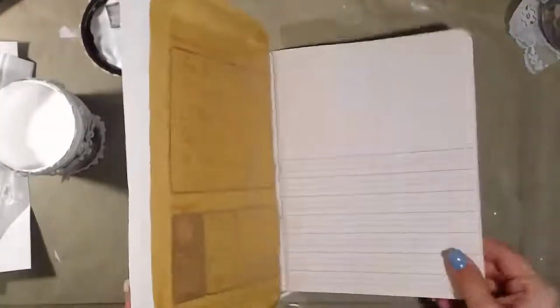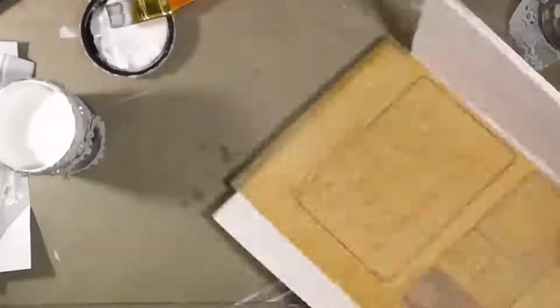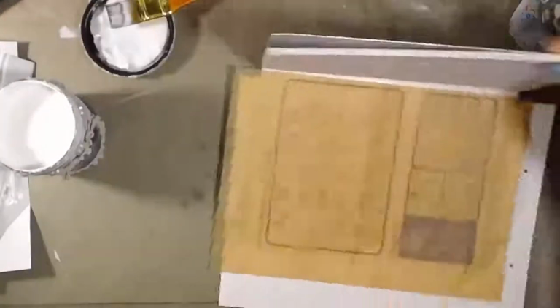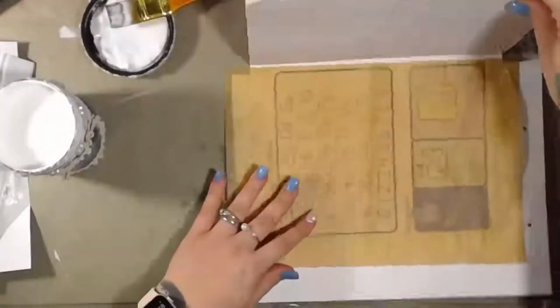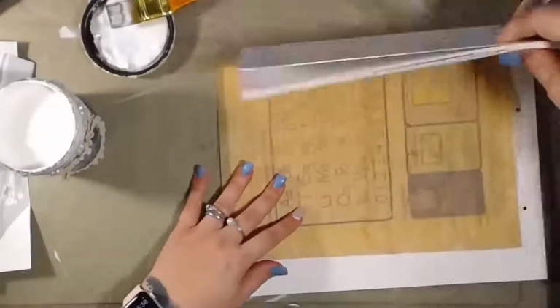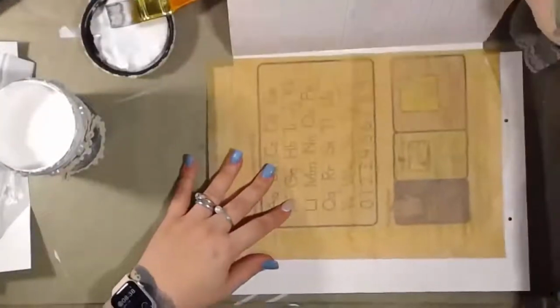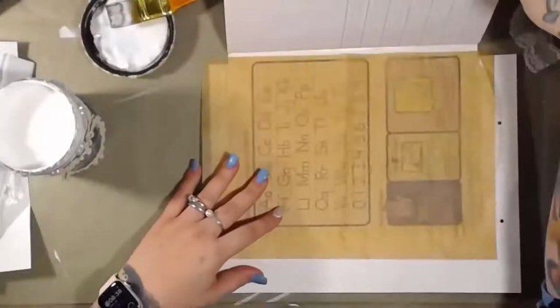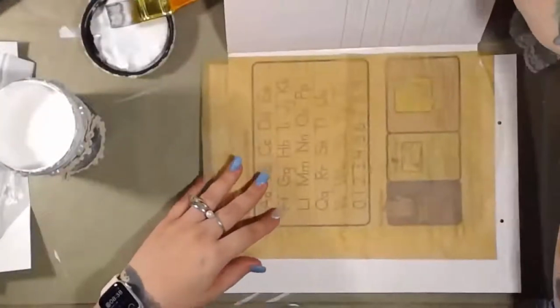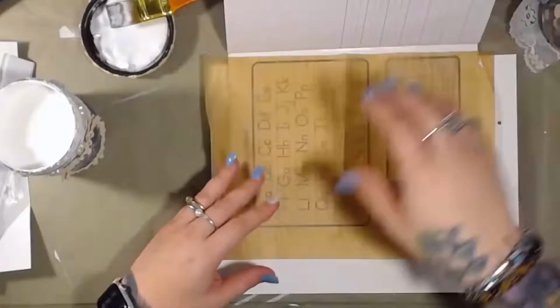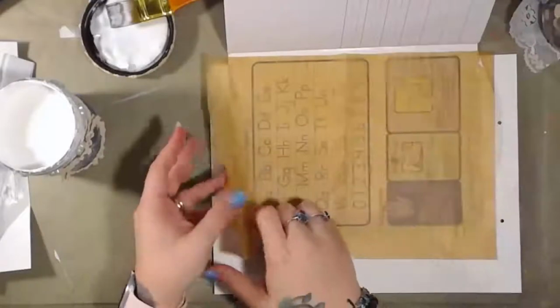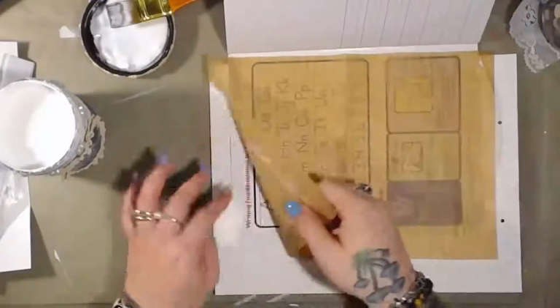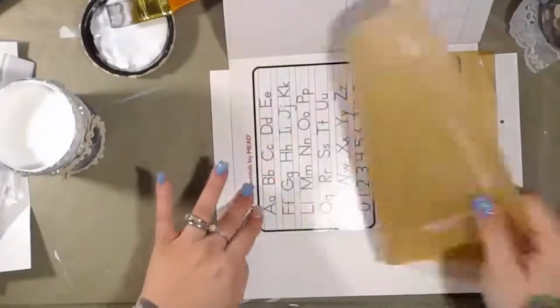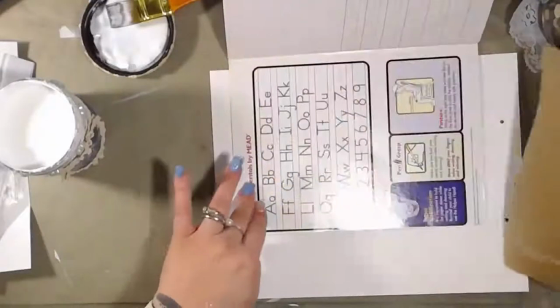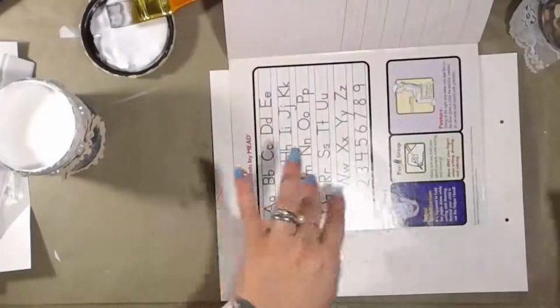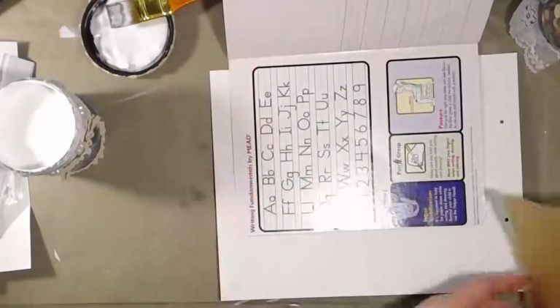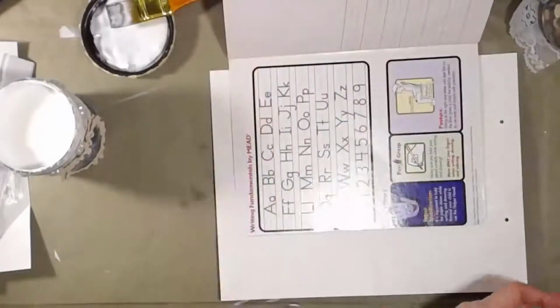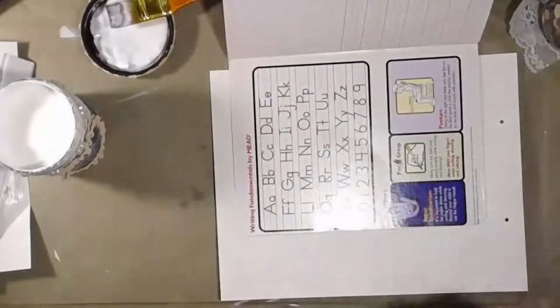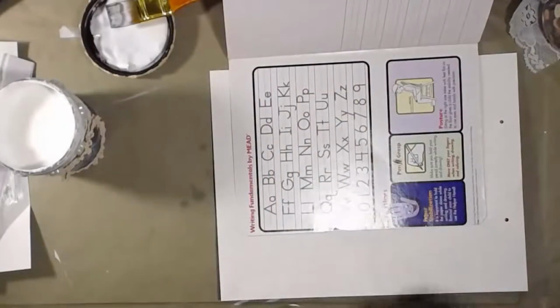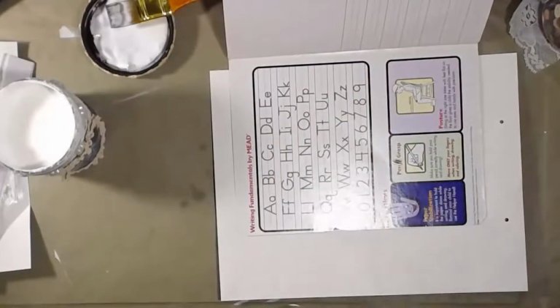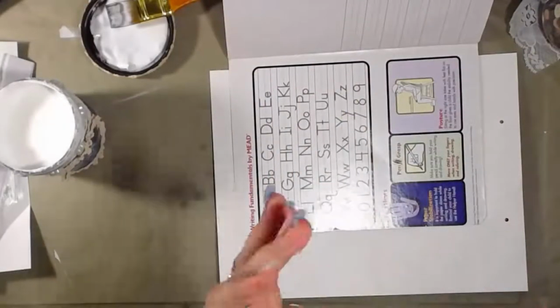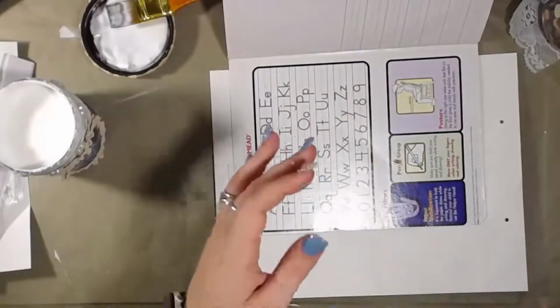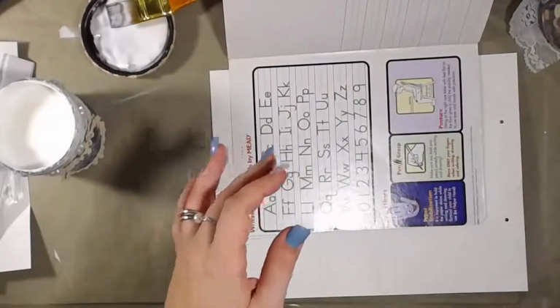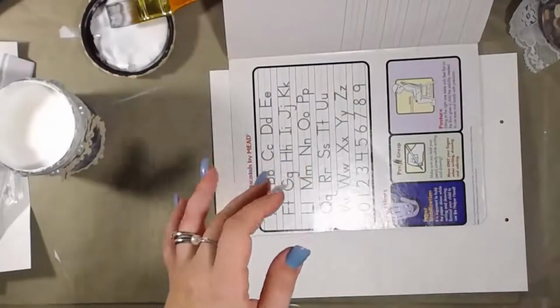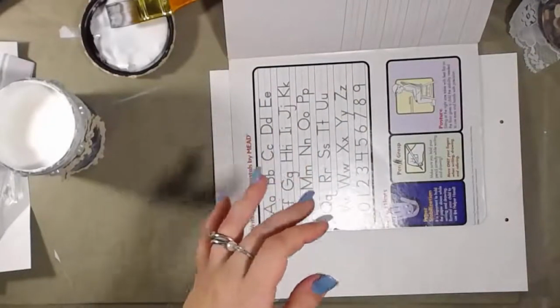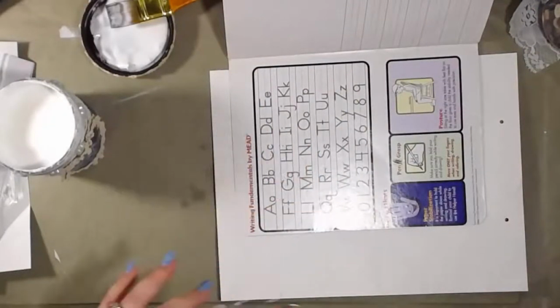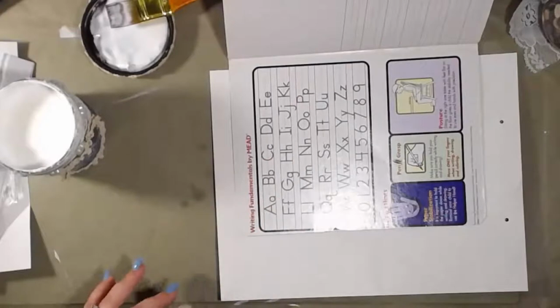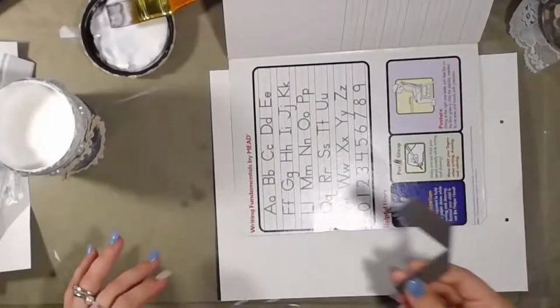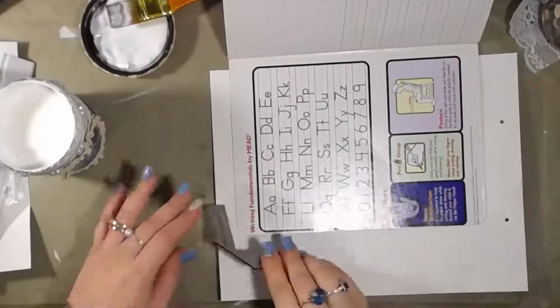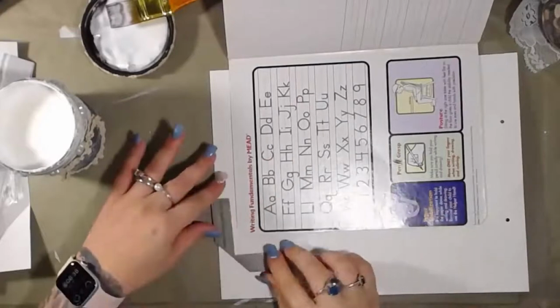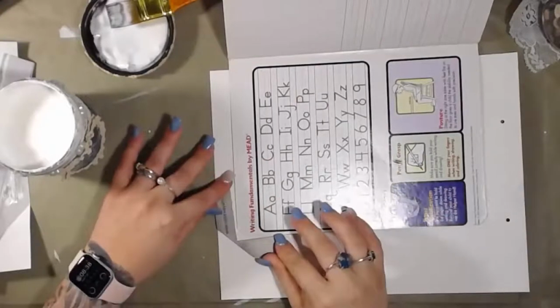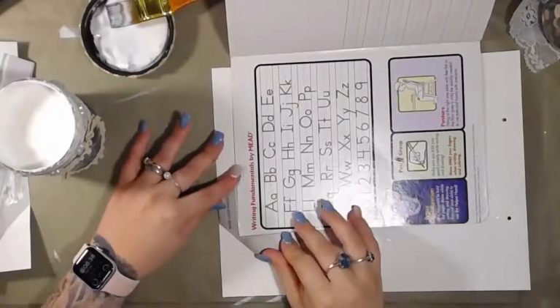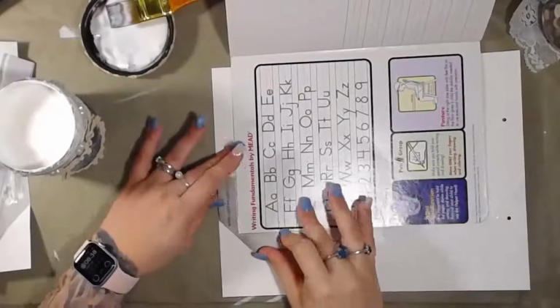We're going to flip this over and miter the edges — for those of you who don't know what that means, it just means cut the corners off. So I'm going to take my little miter tool here.